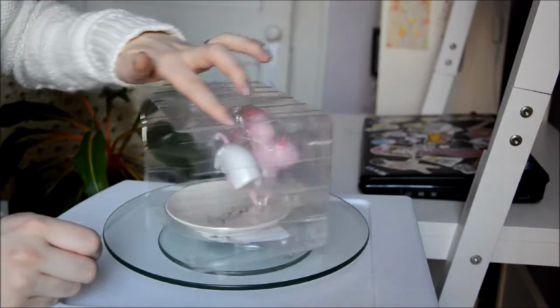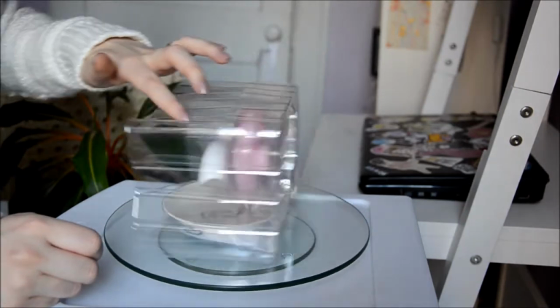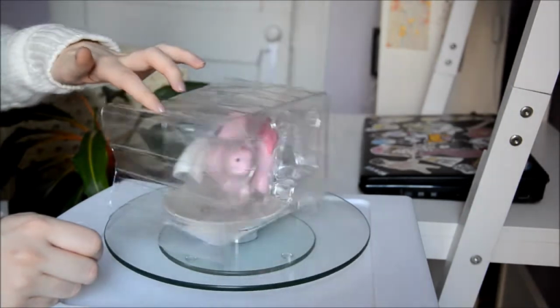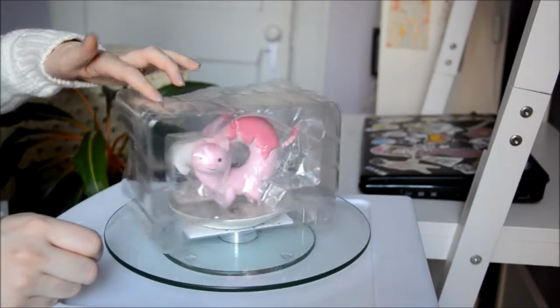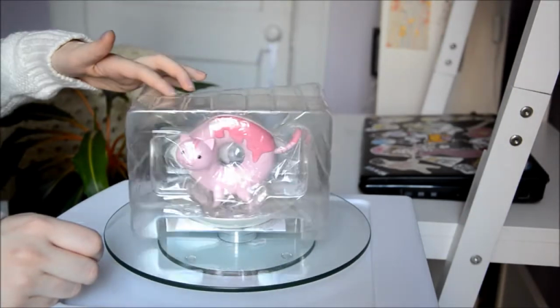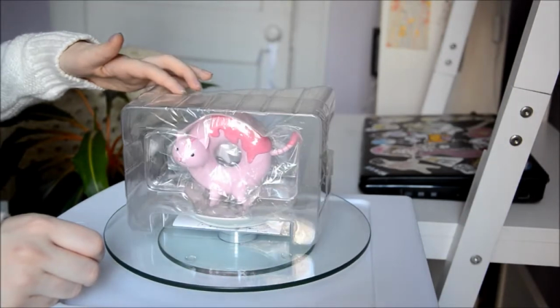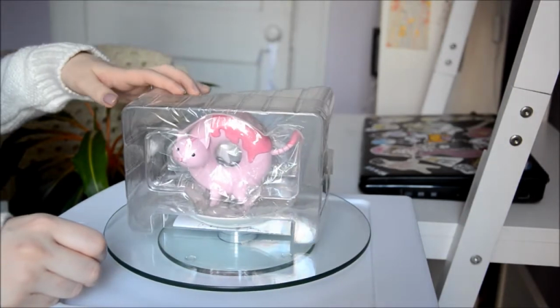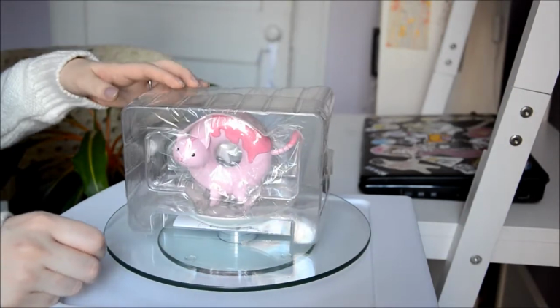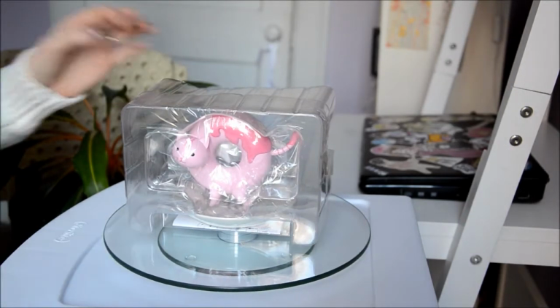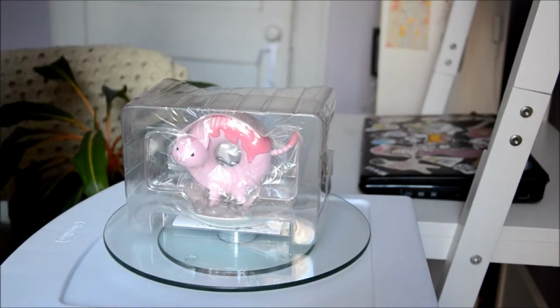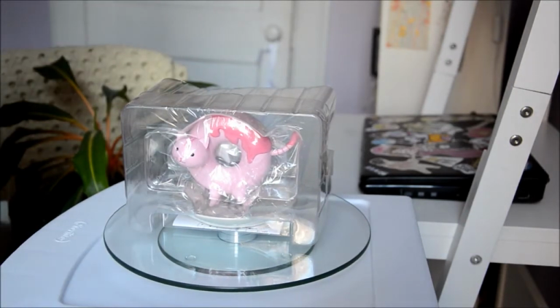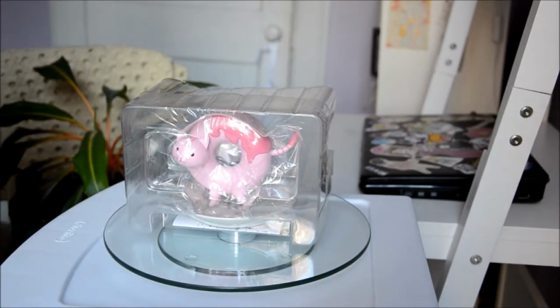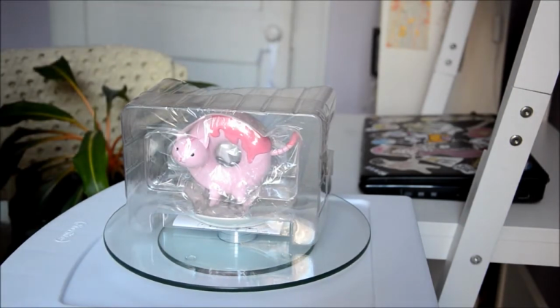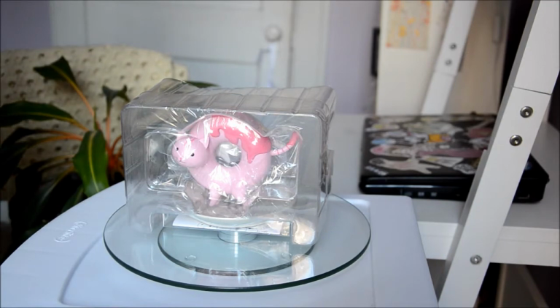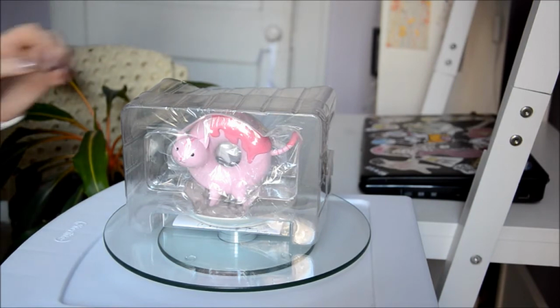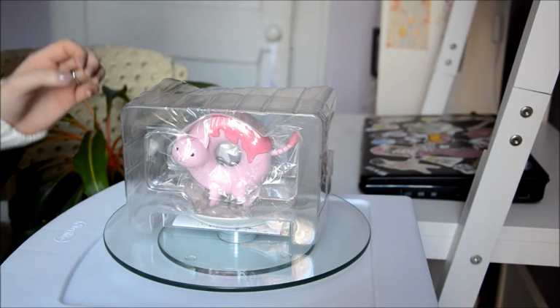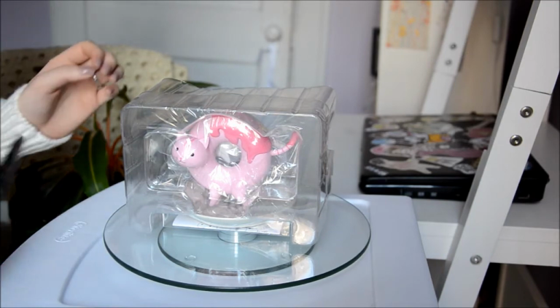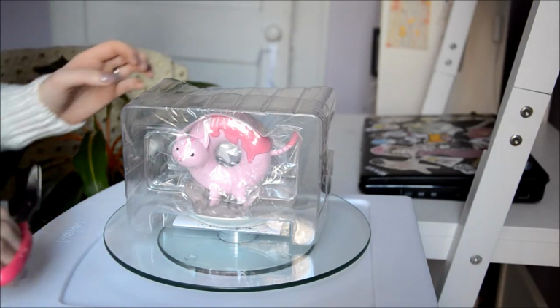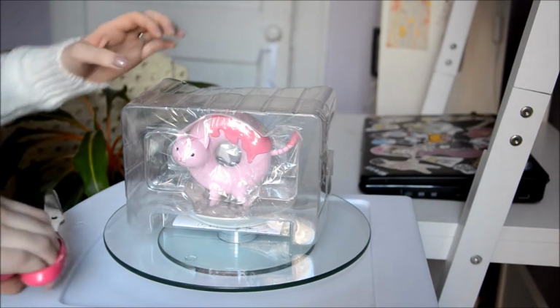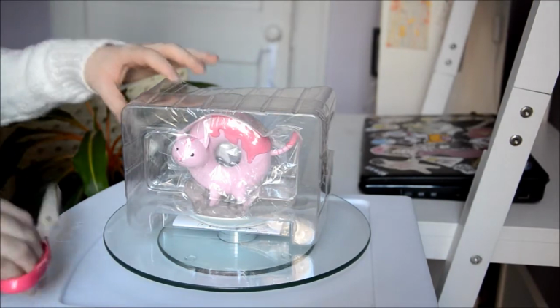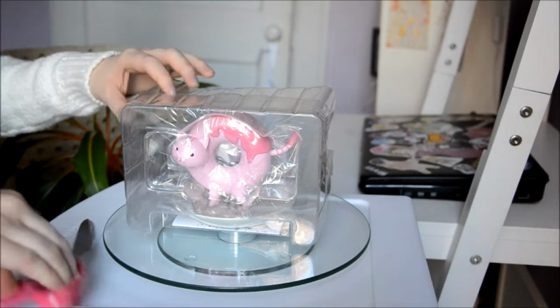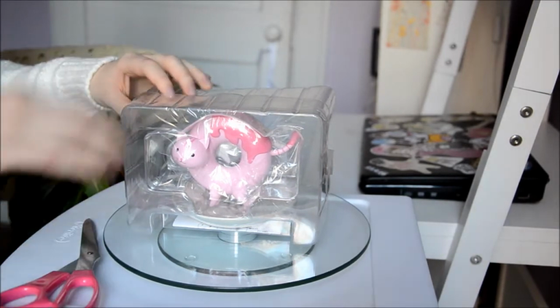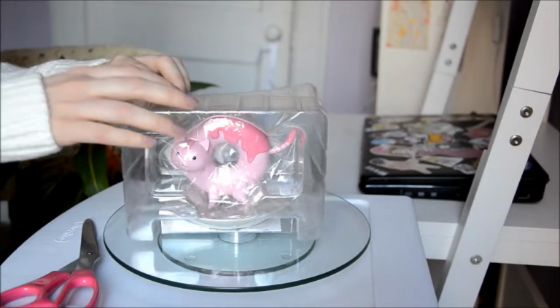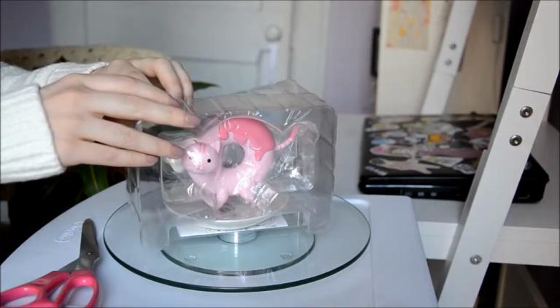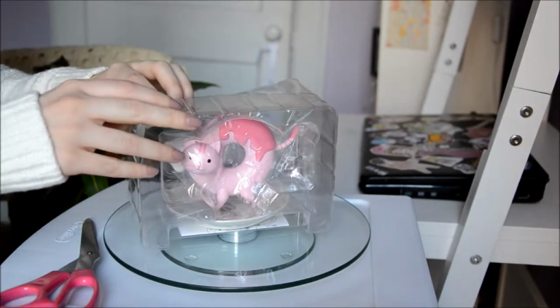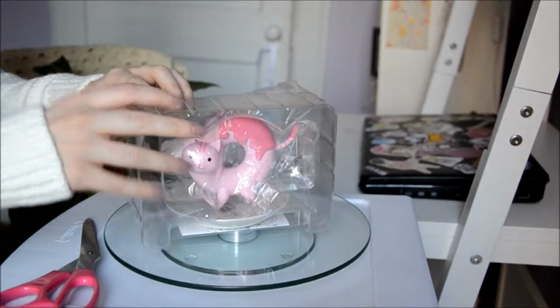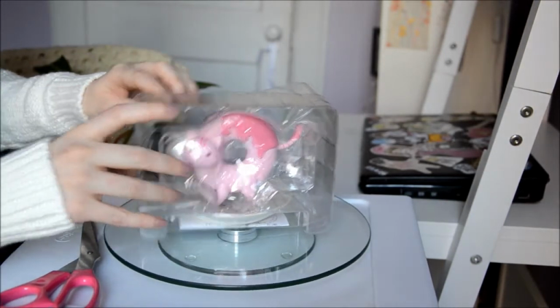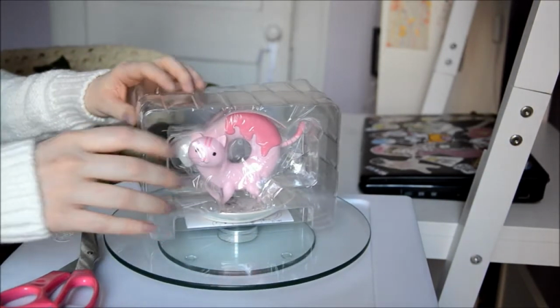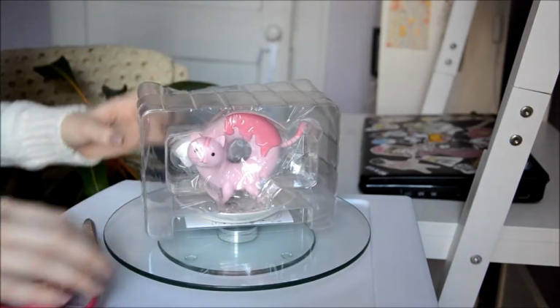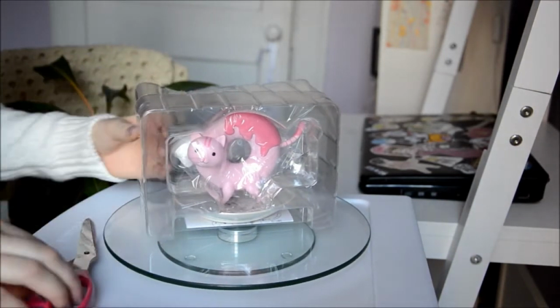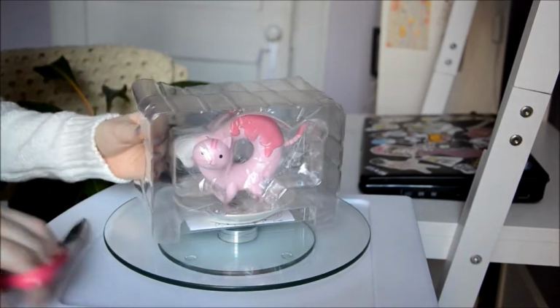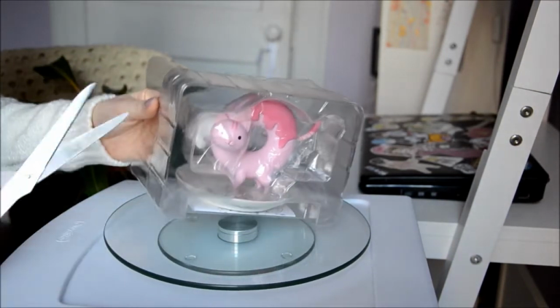By the way, we bought a turntable because we wanted to make this production a little better, a little more professional. Hope you like it.